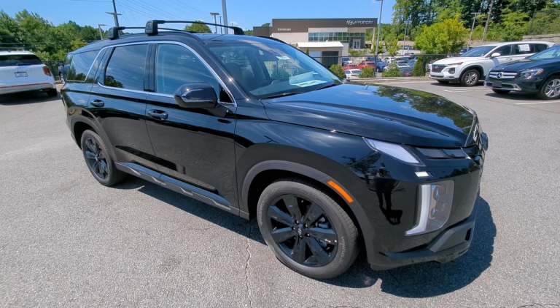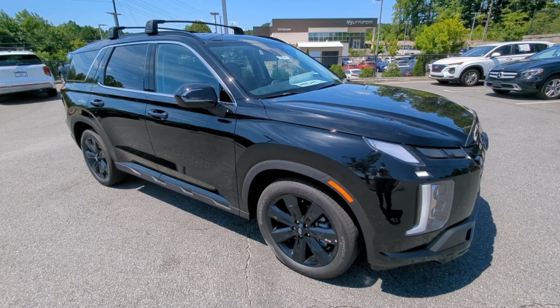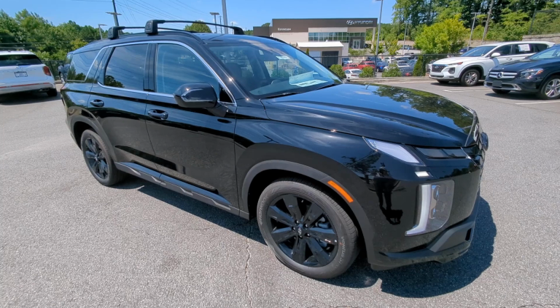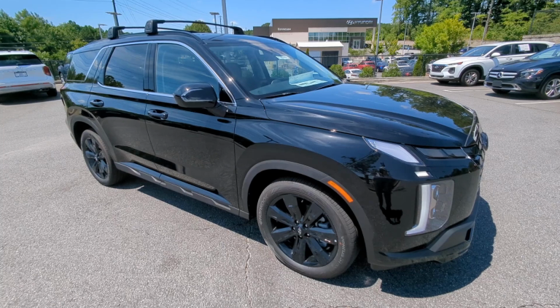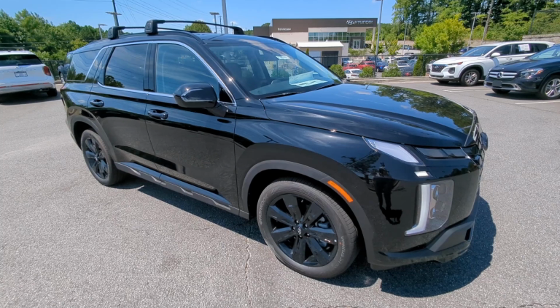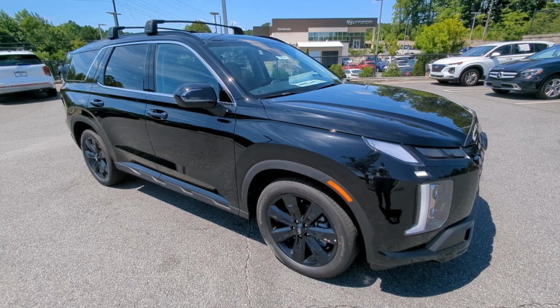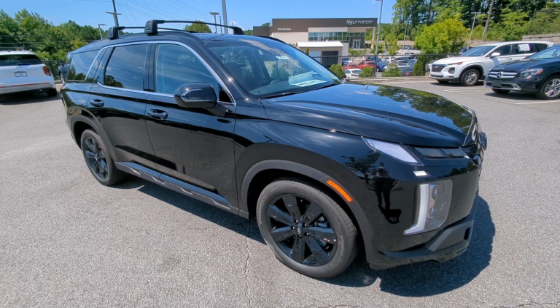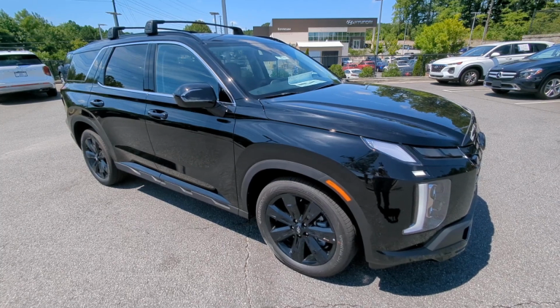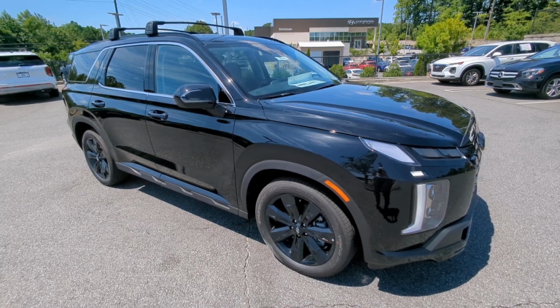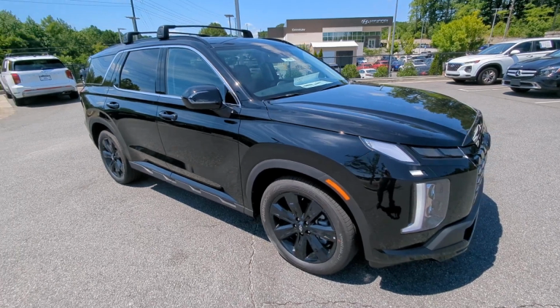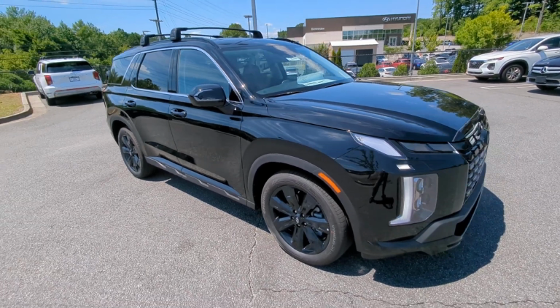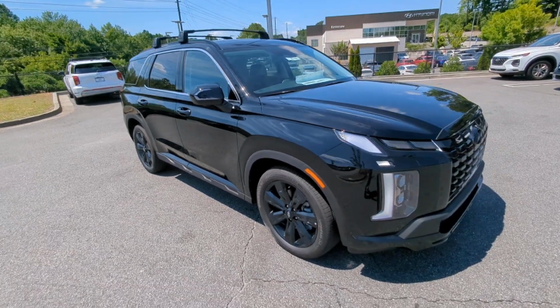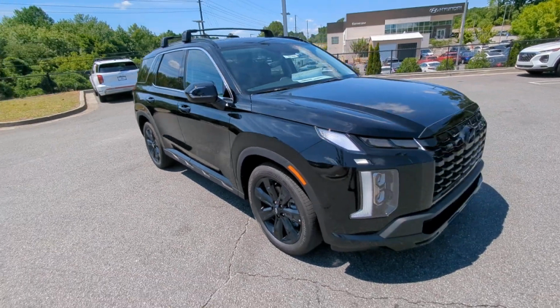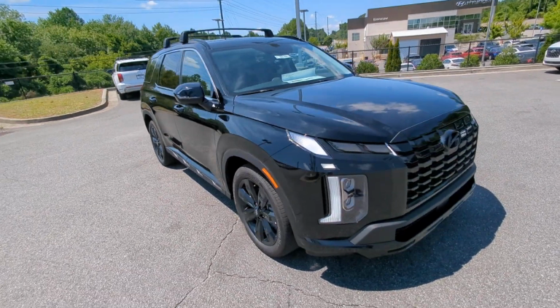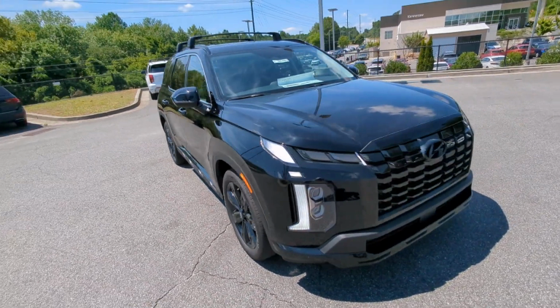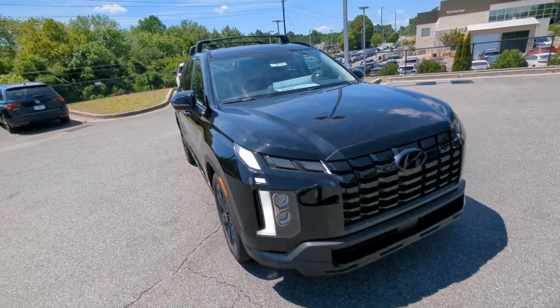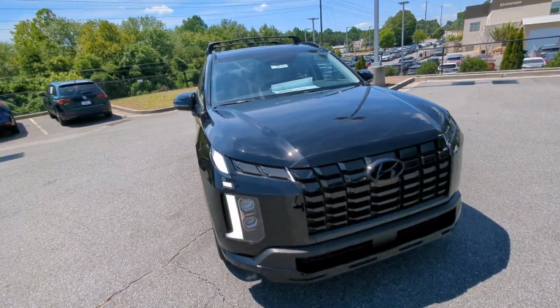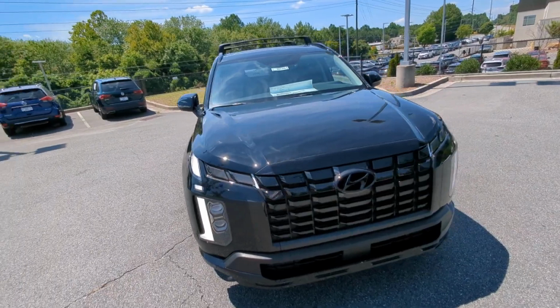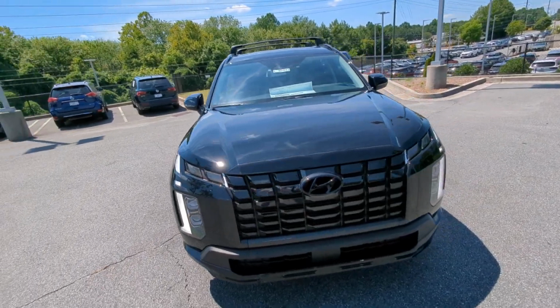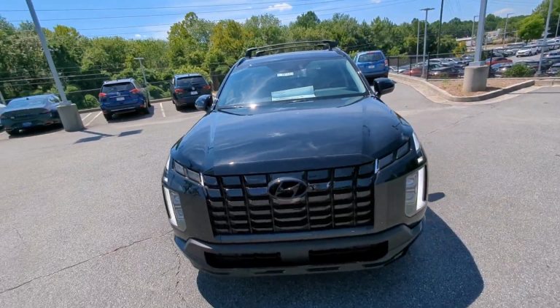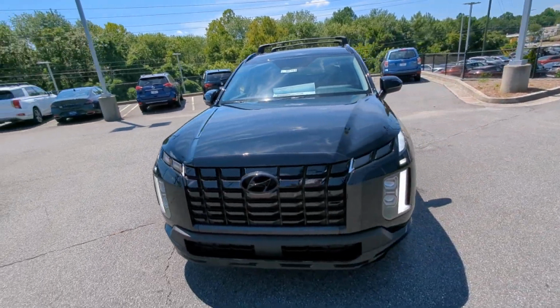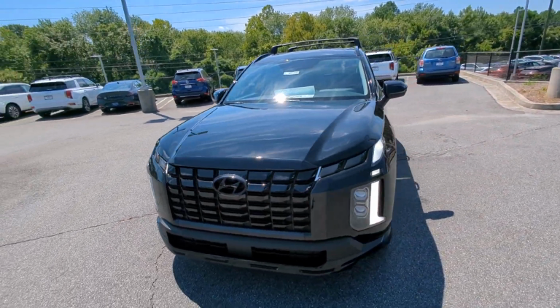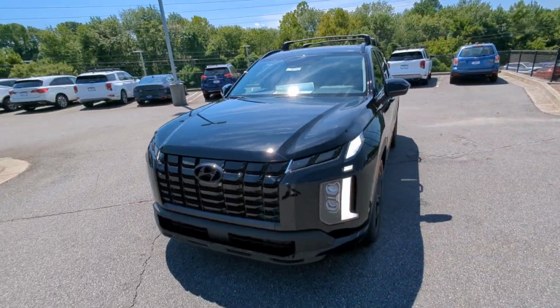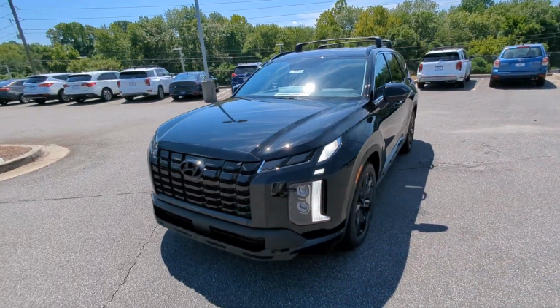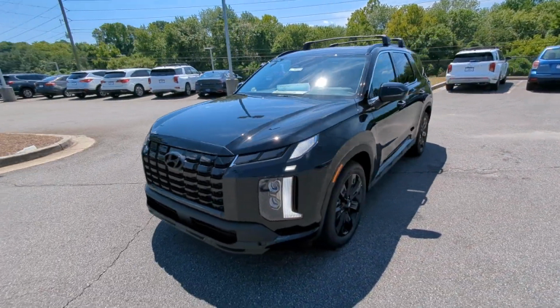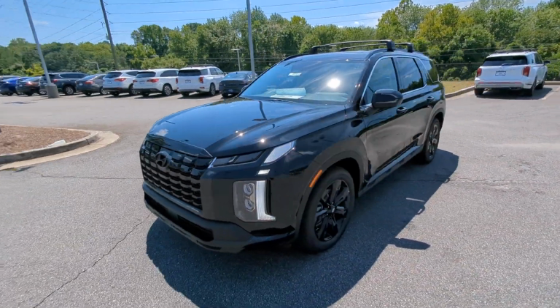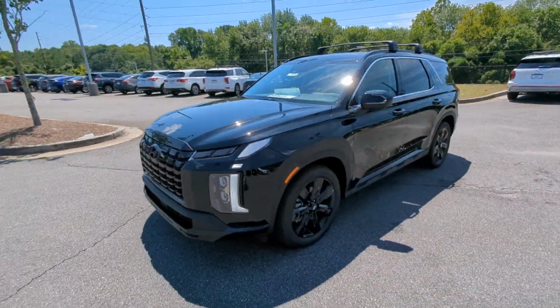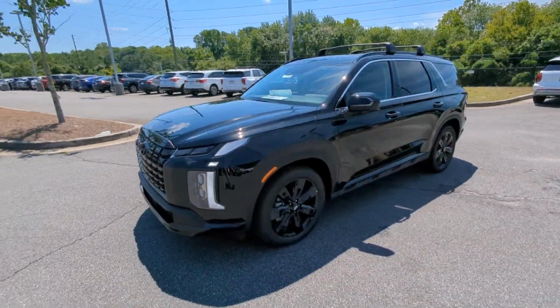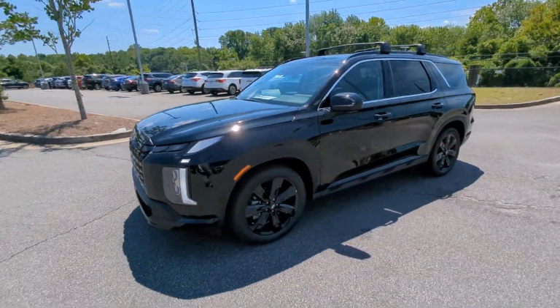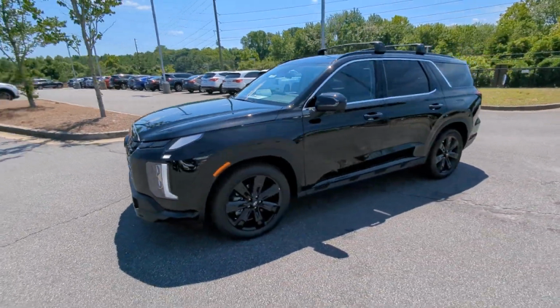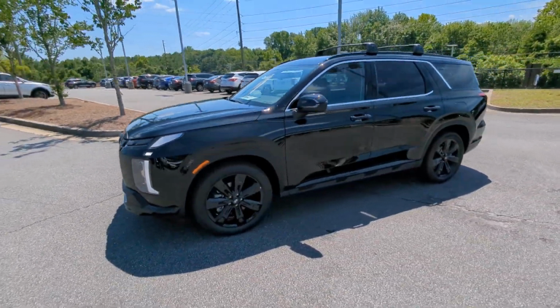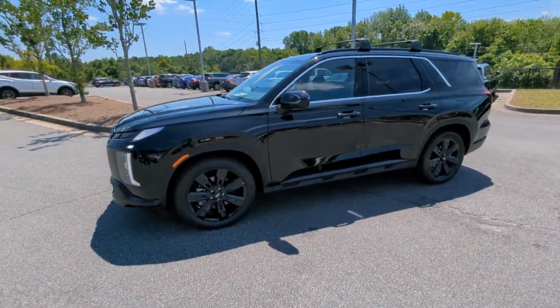You just found the 2023 Hyundai Palisade. Enjoy a new level of comfort and convenience on all your family outings in this spacious Palisade.